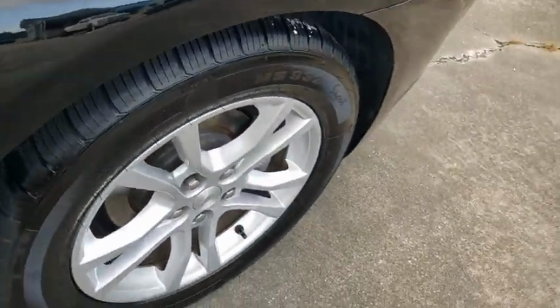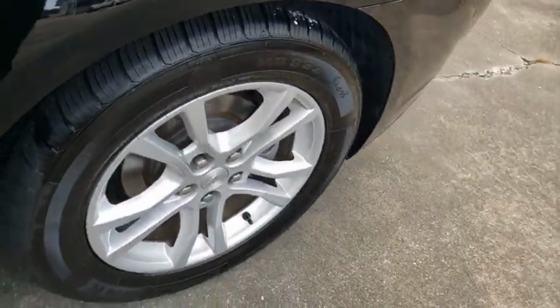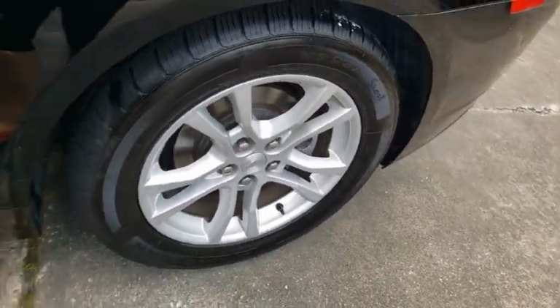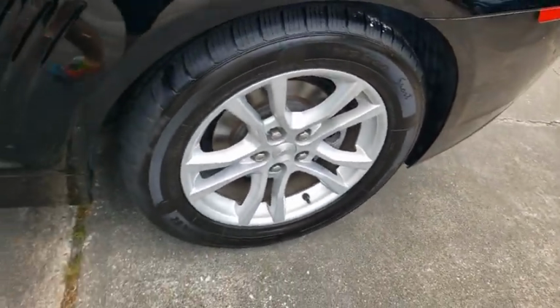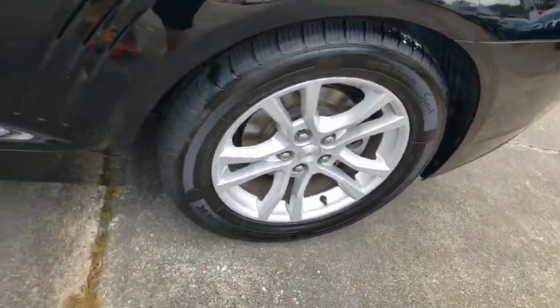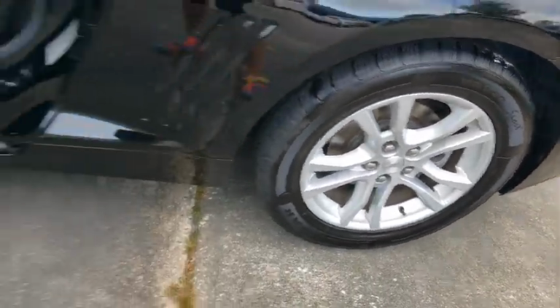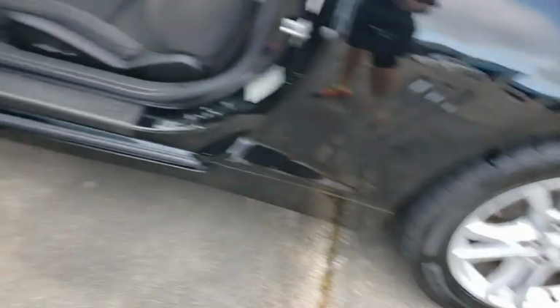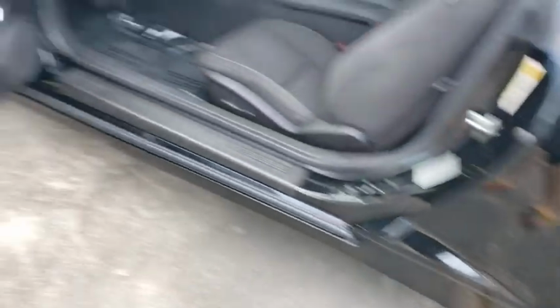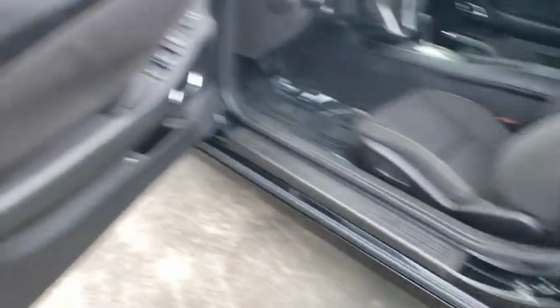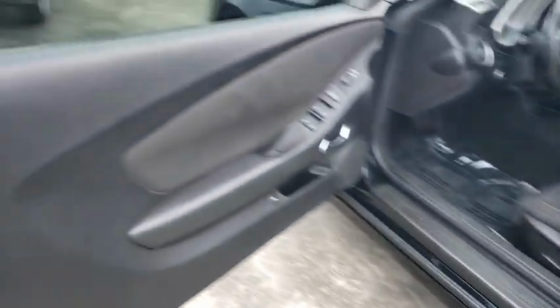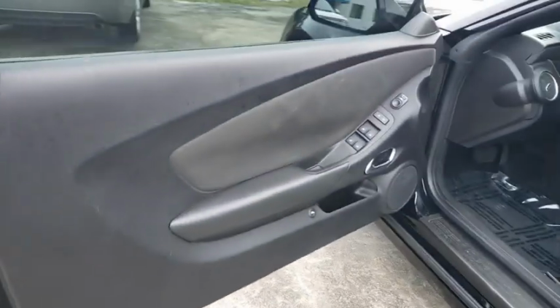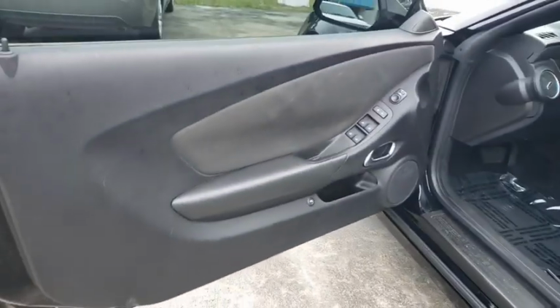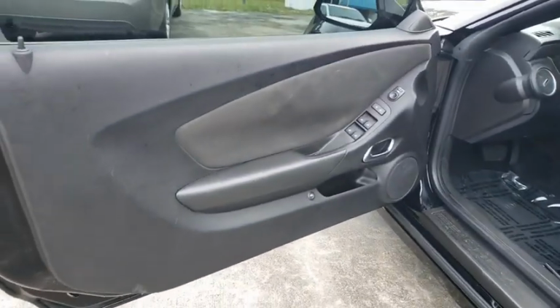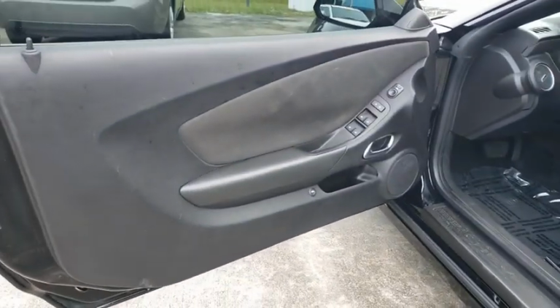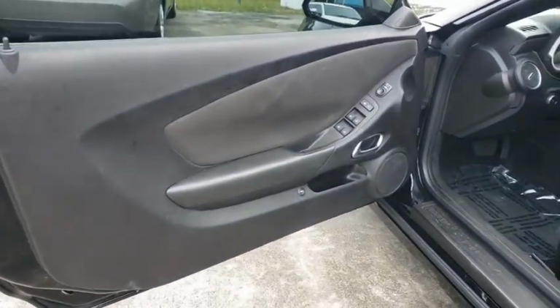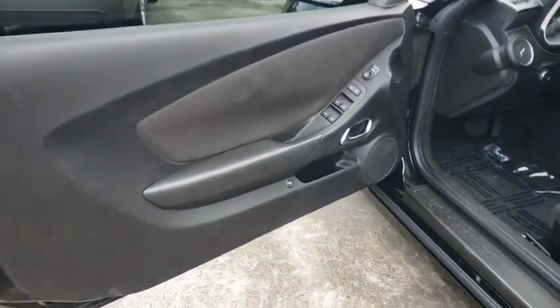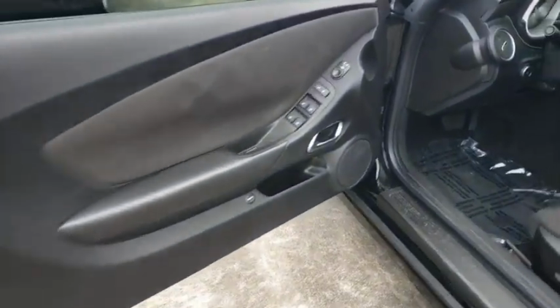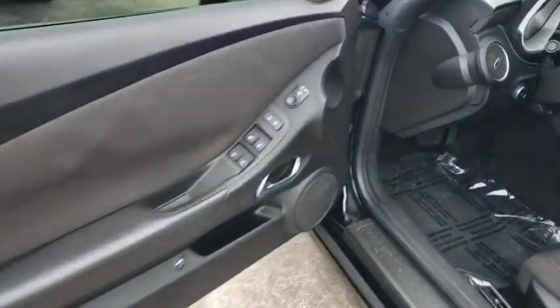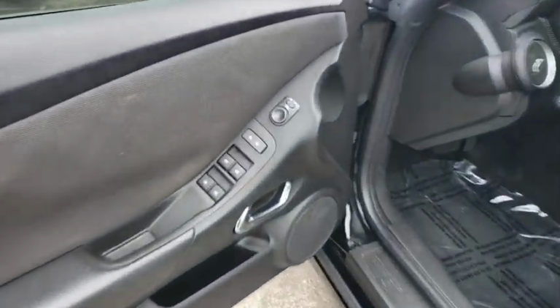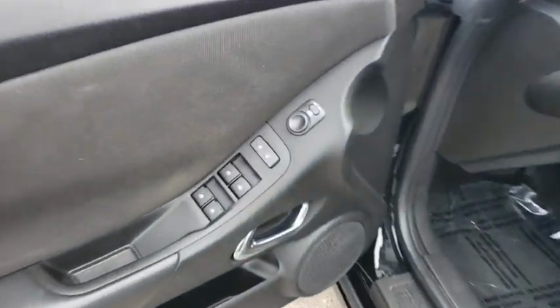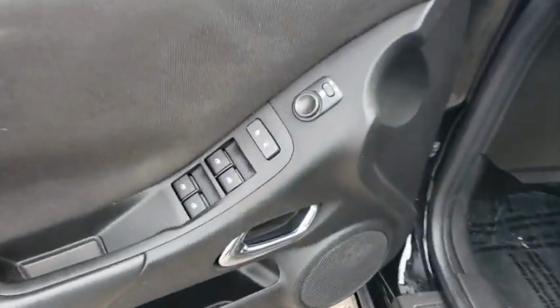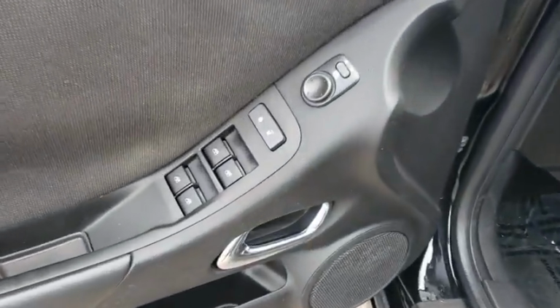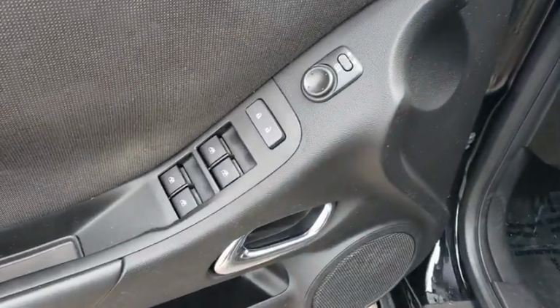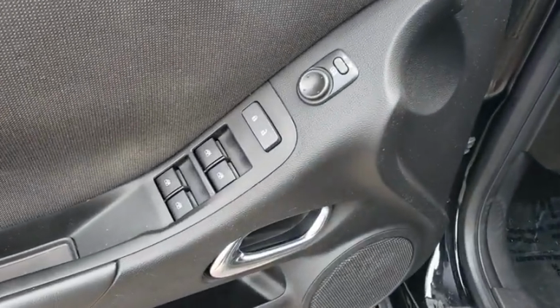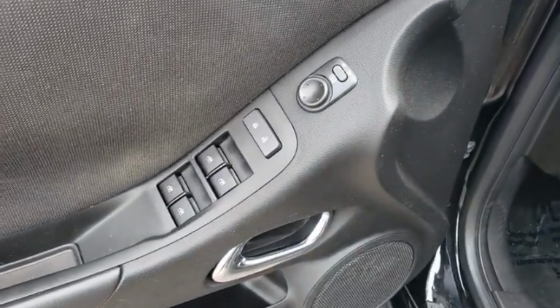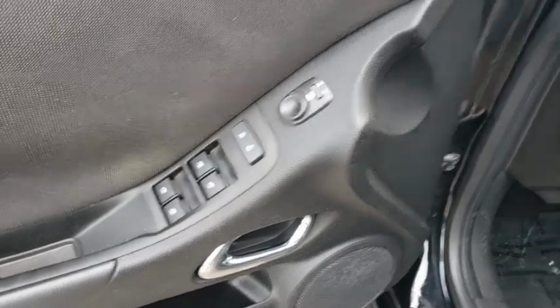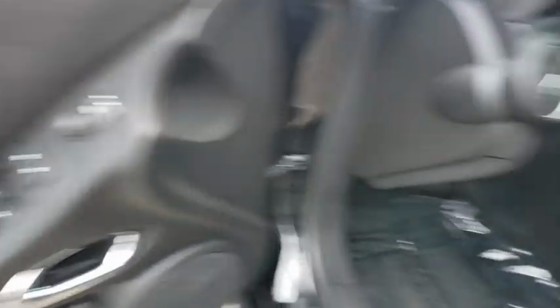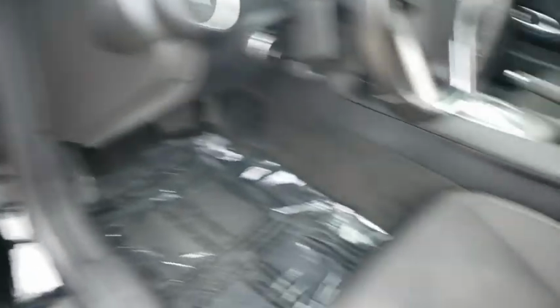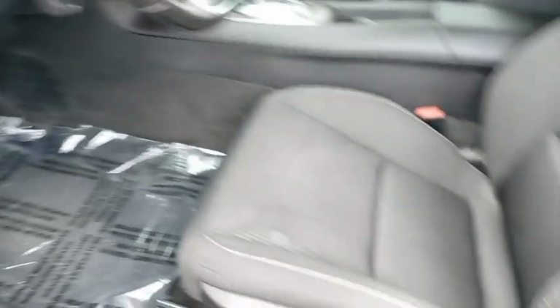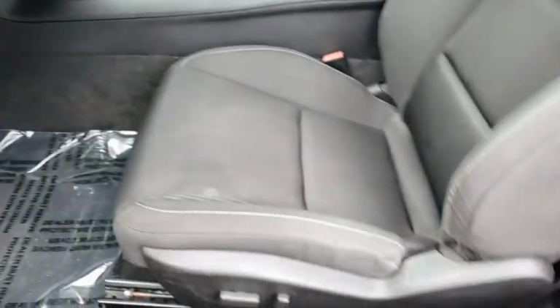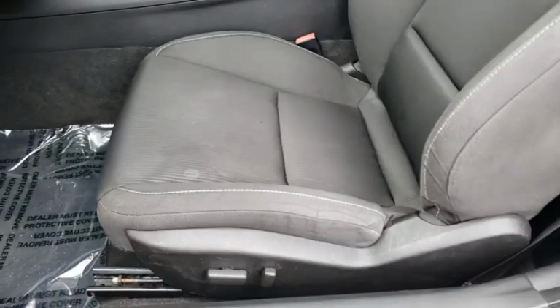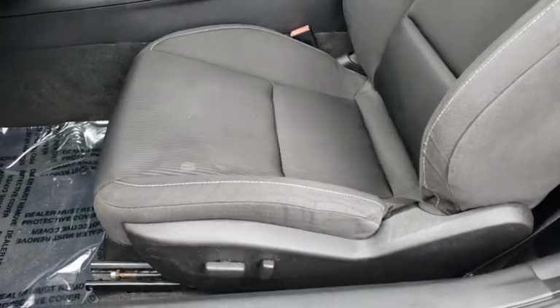Leather-wrapped steering wheel, Bluetooth, adjustable steering wheel, power steering, four-wheel disc brakes, floor mats, aluminum wheels, cruise control.